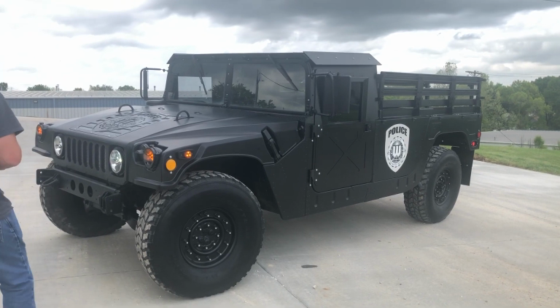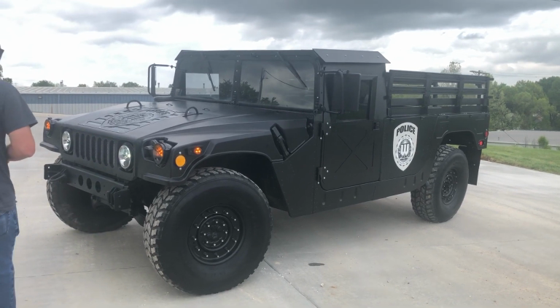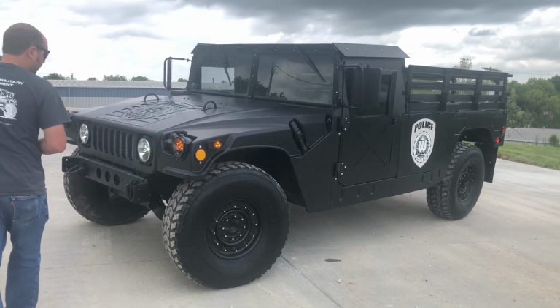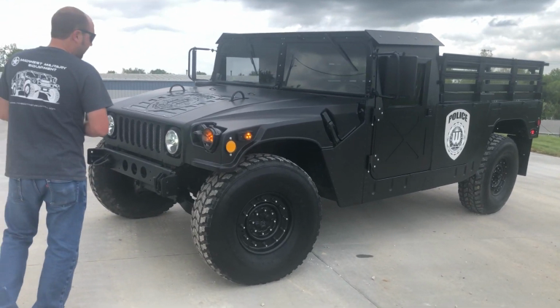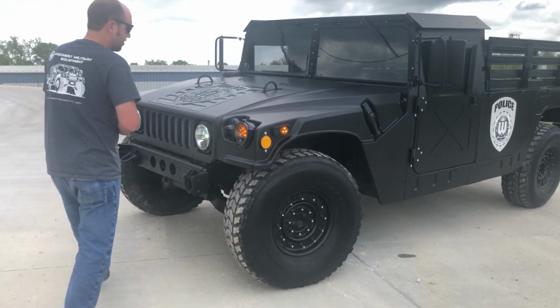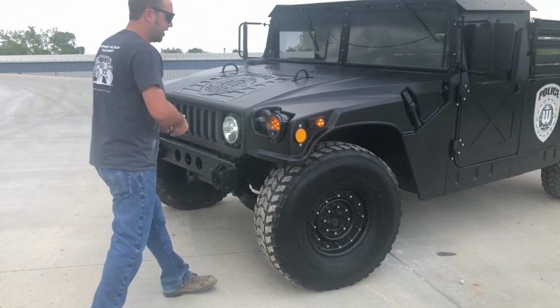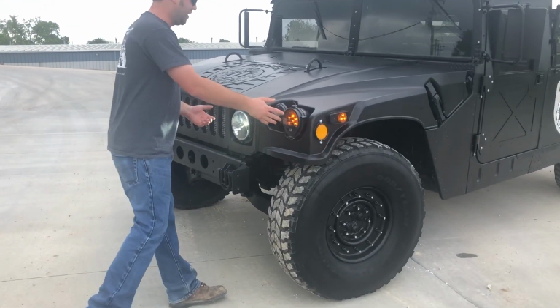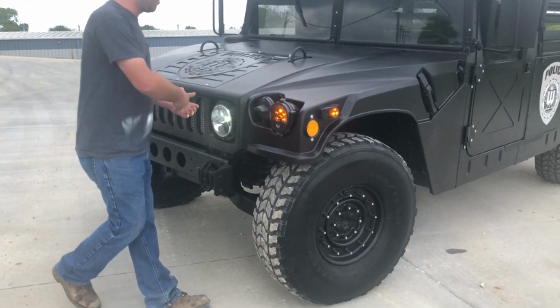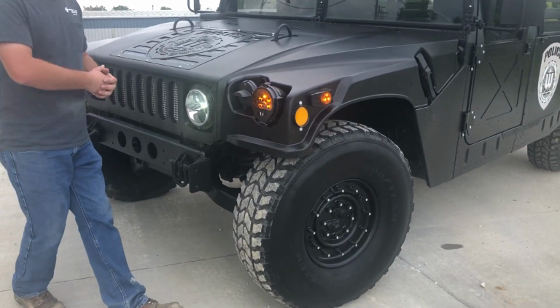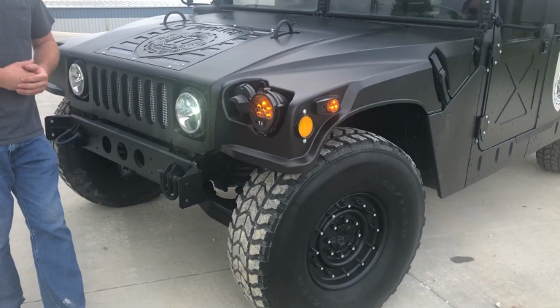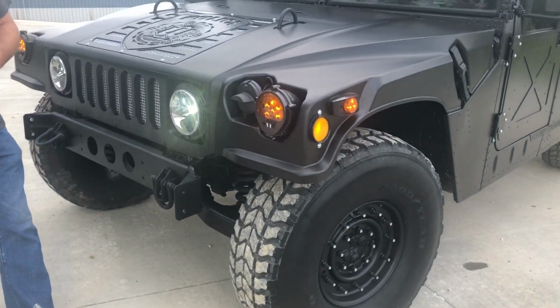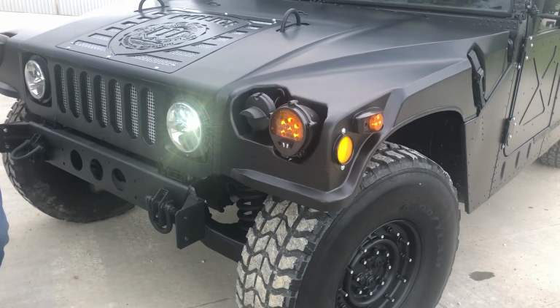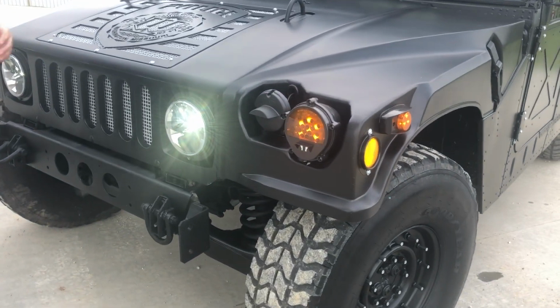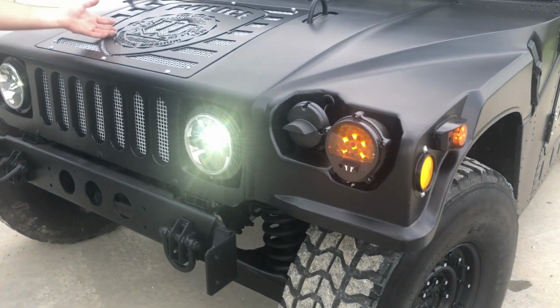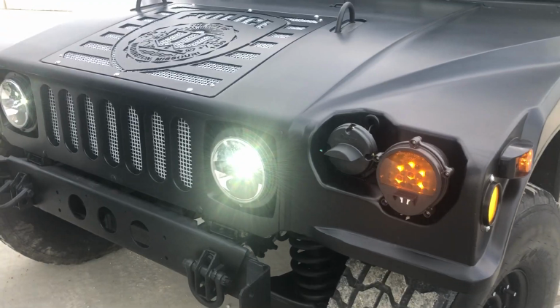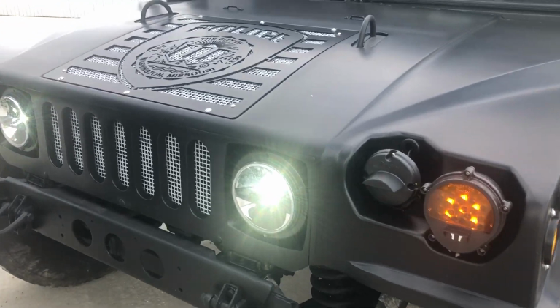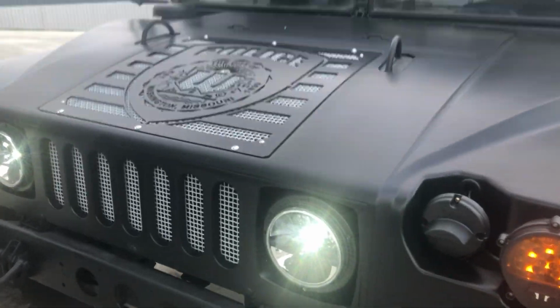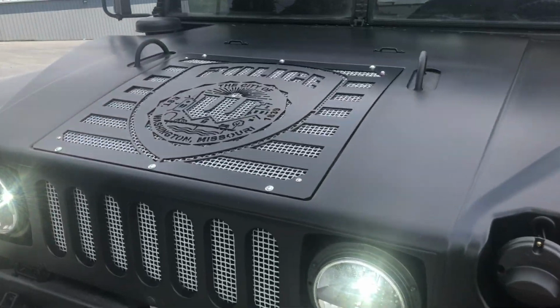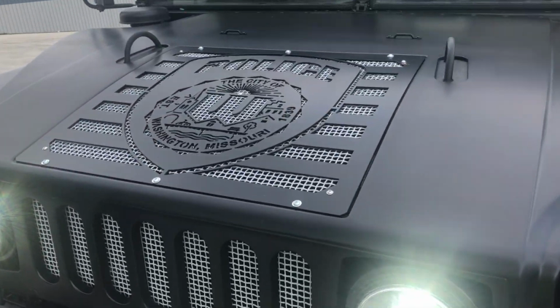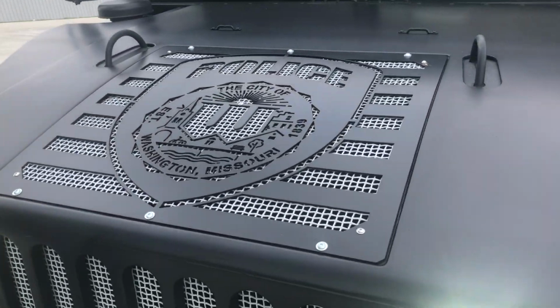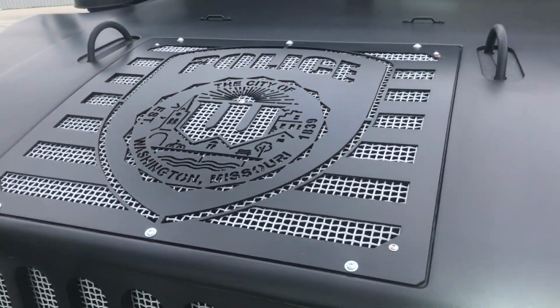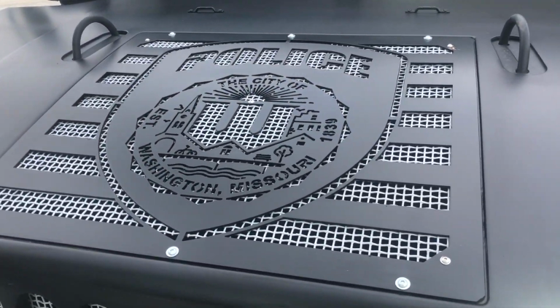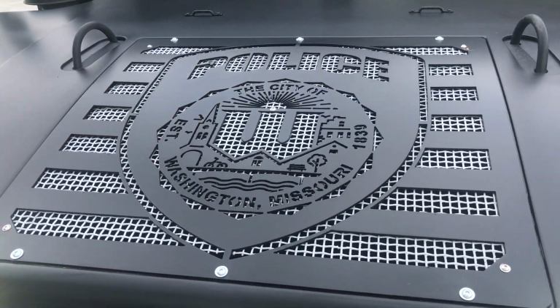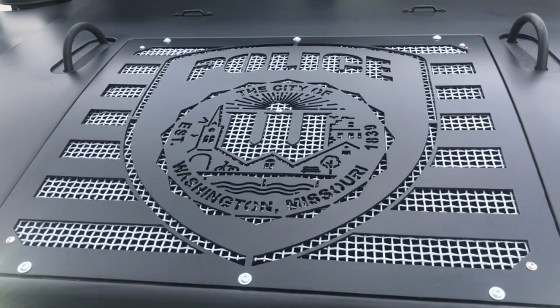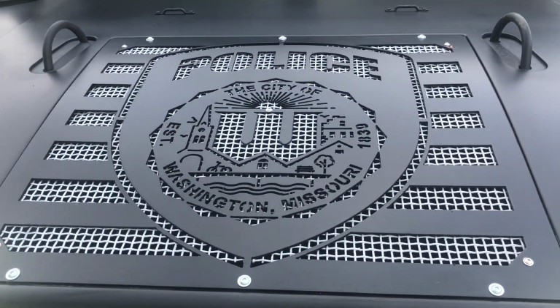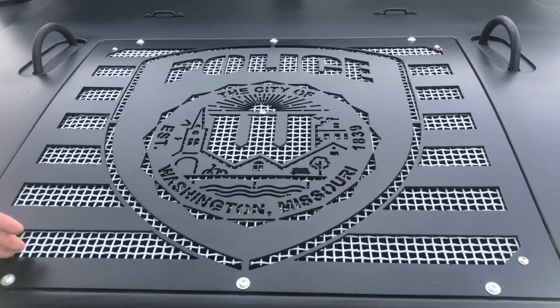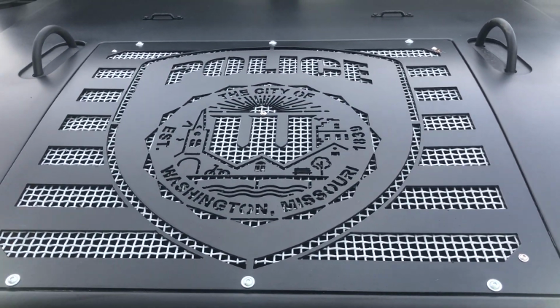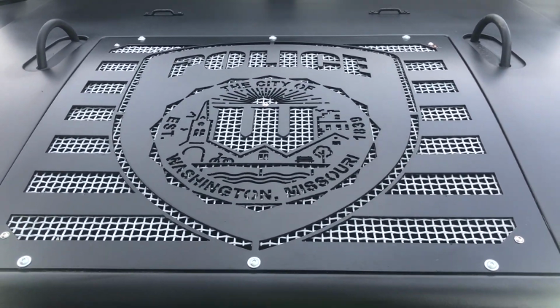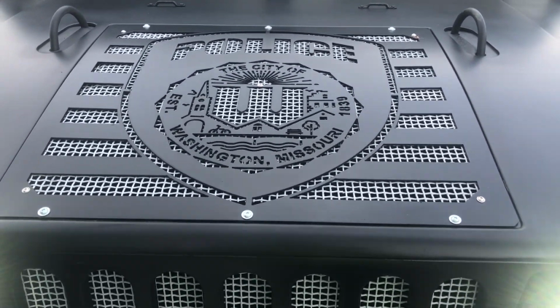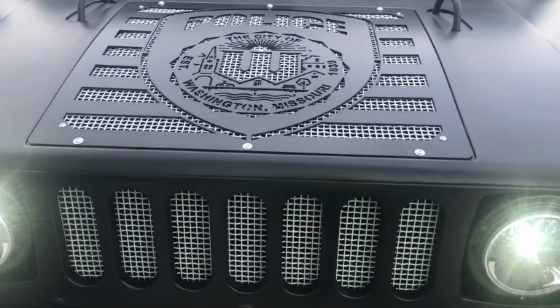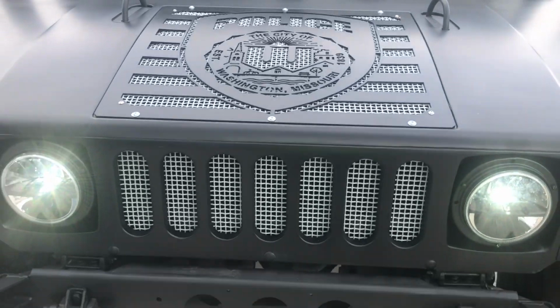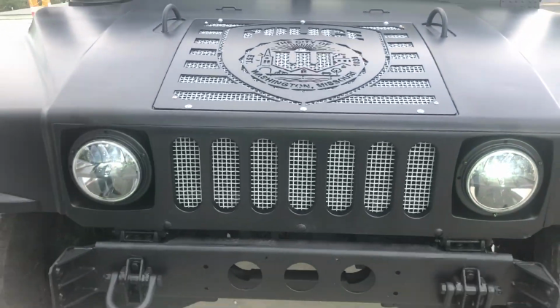On the front of the vehicle, we've added new truck lights — LED lights all the way around, including headlights. We've cut them a custom front grill insert with their logo, accented in the same color to match their decals on the unit.